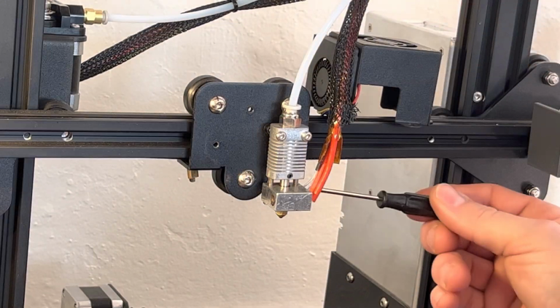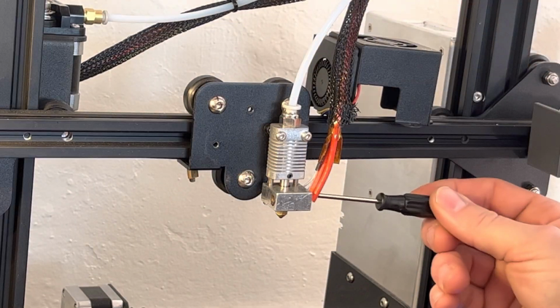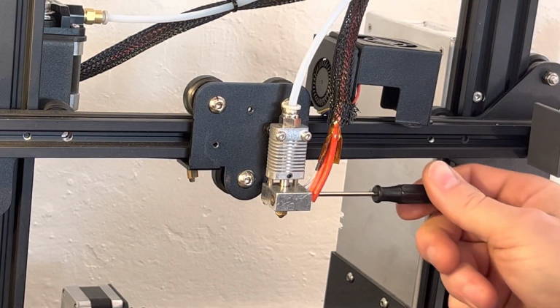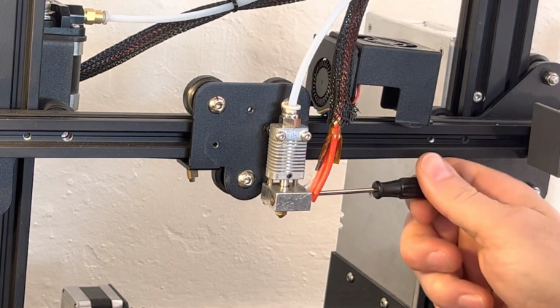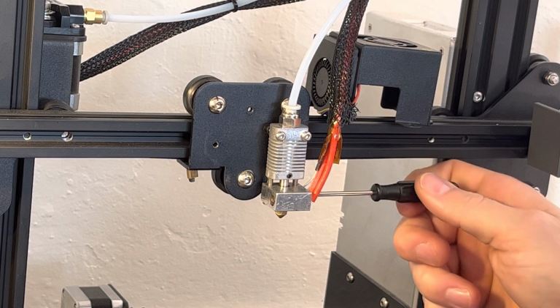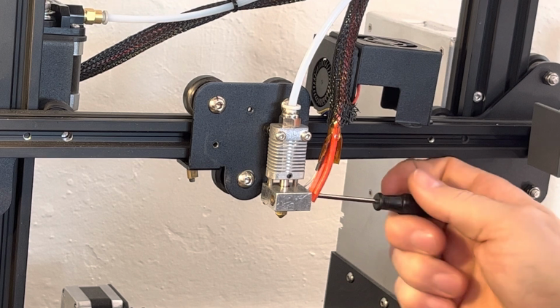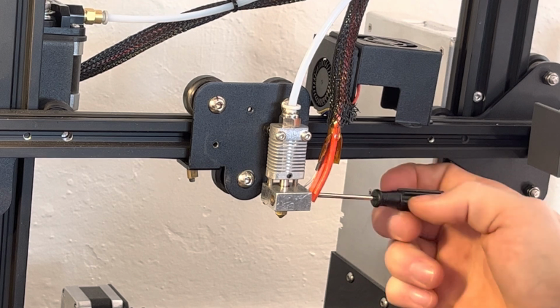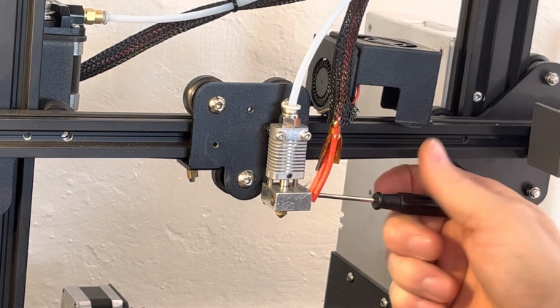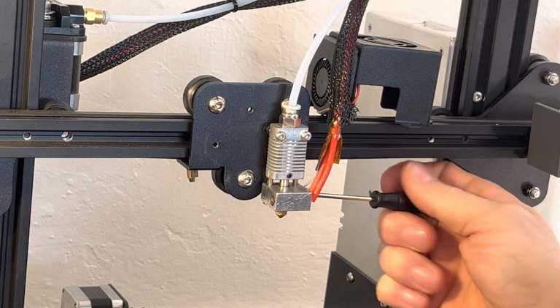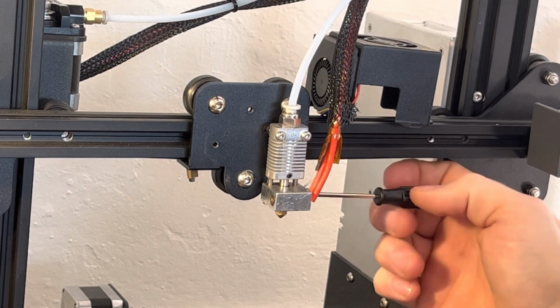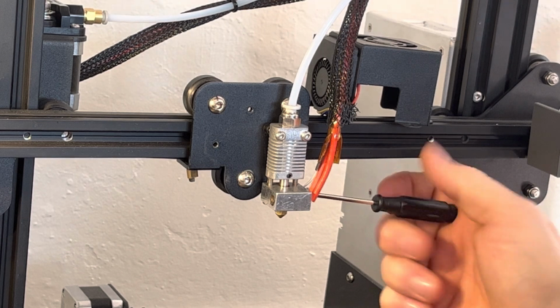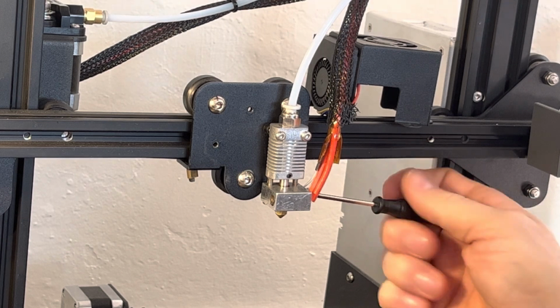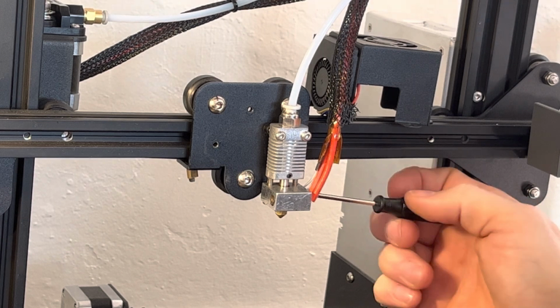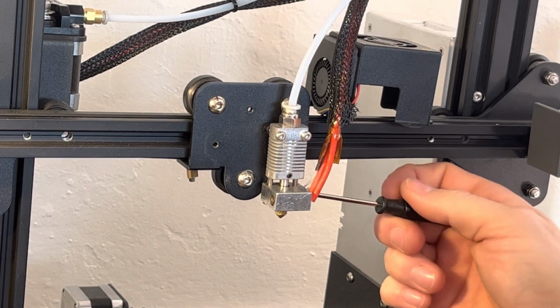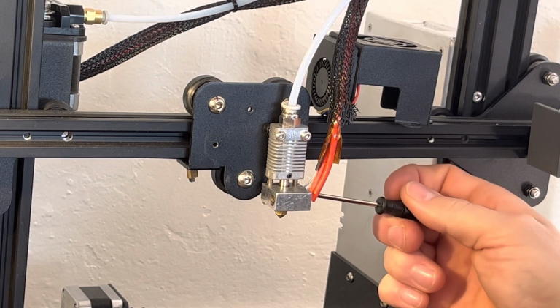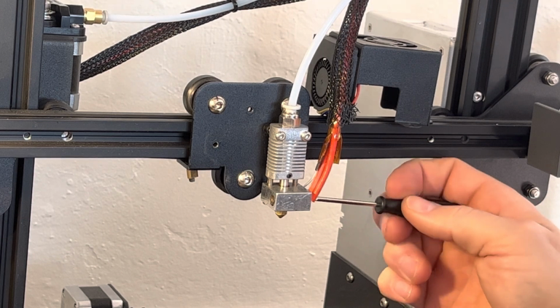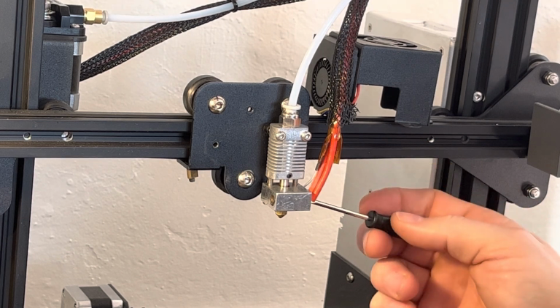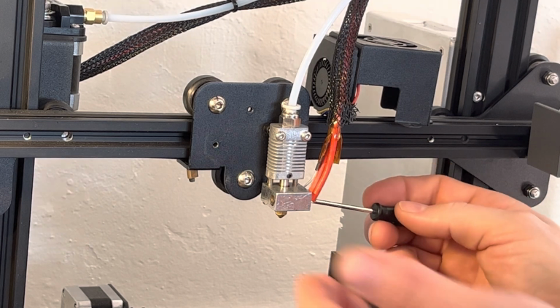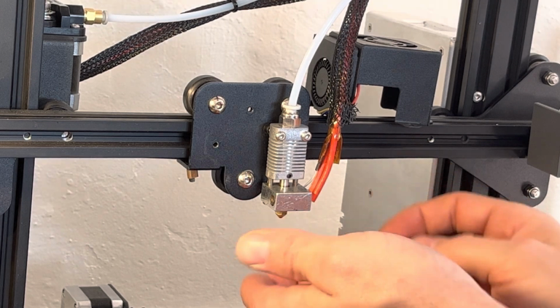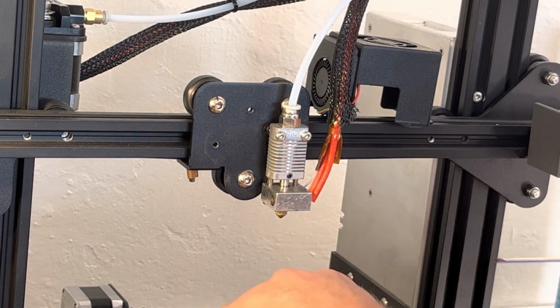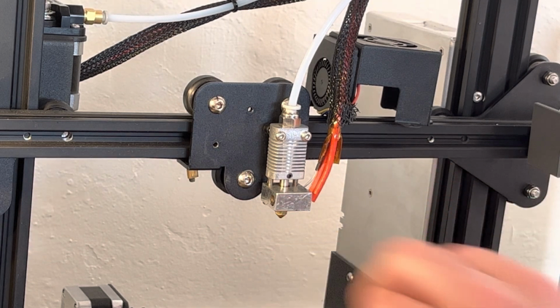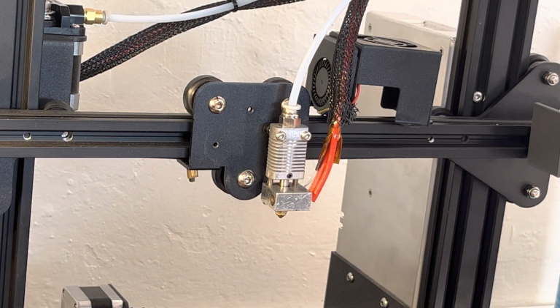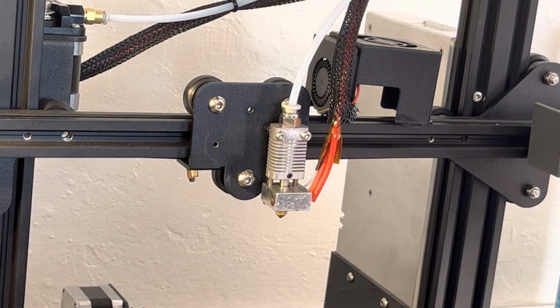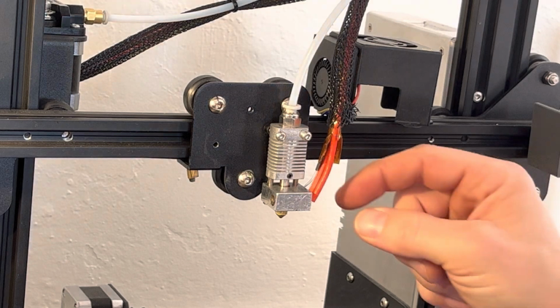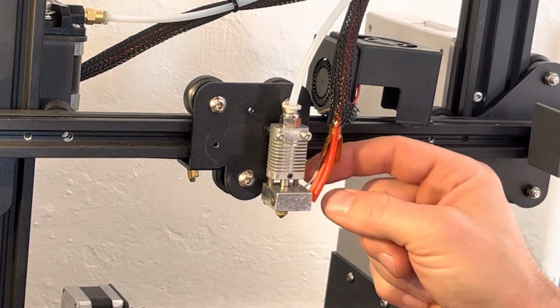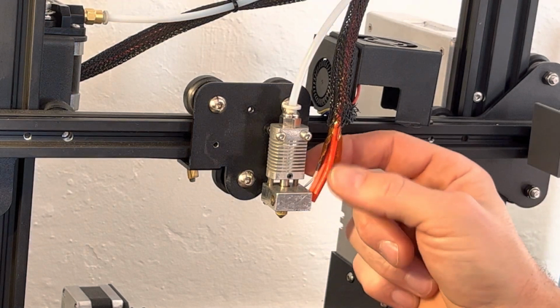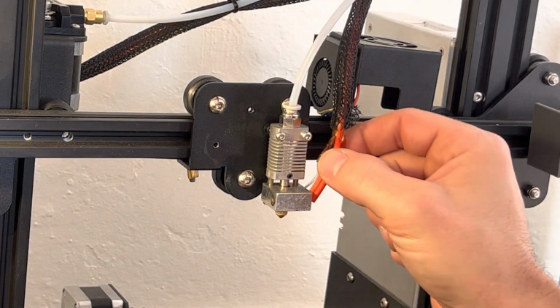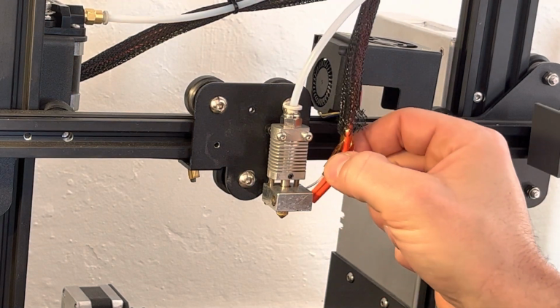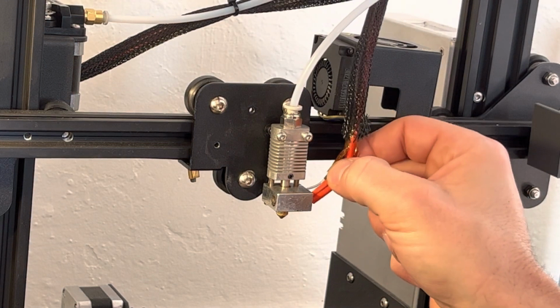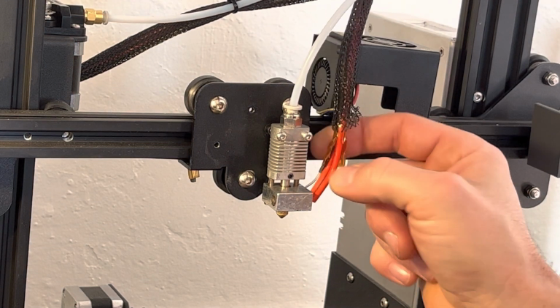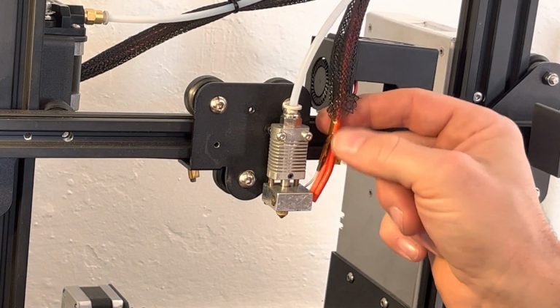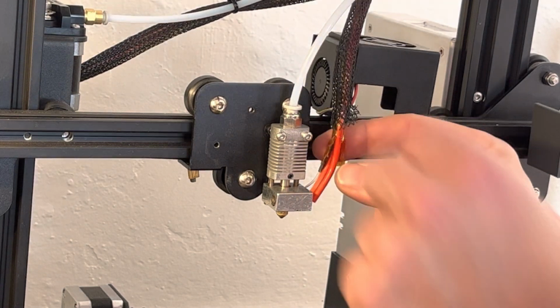This step you don't have to do, but I just wanted to clean my thermostat as well. If you do, be very careful — you don't want to break it because it's just glass.